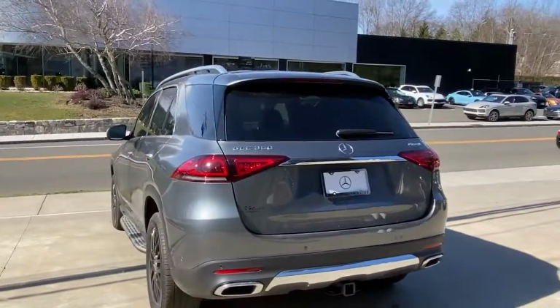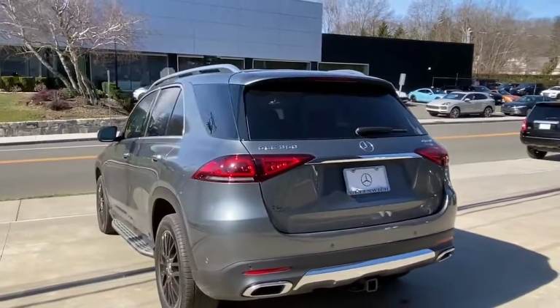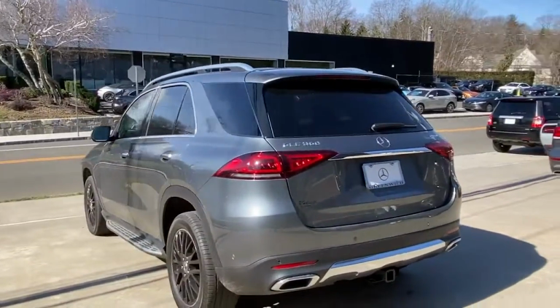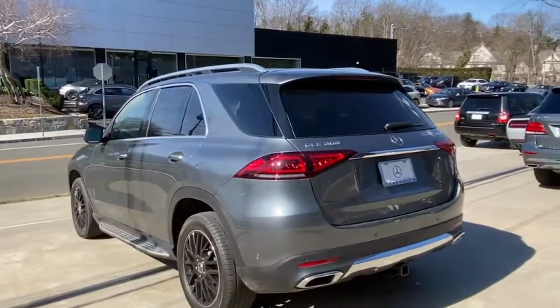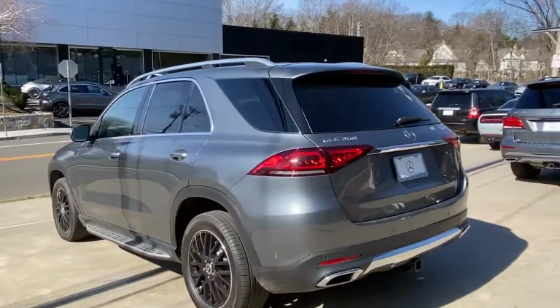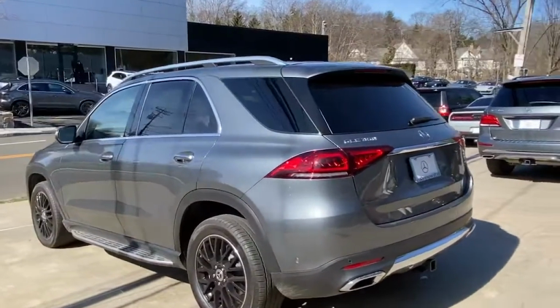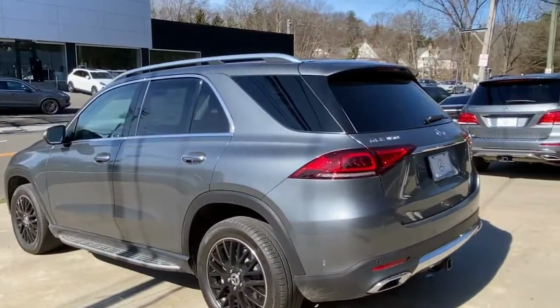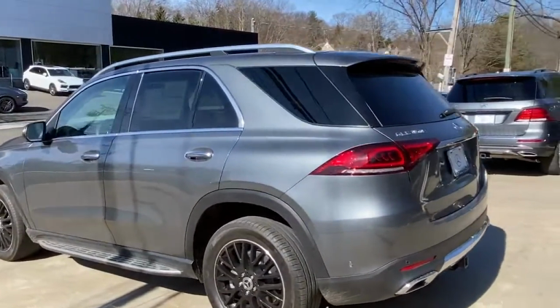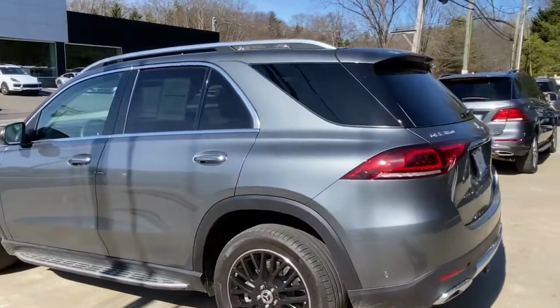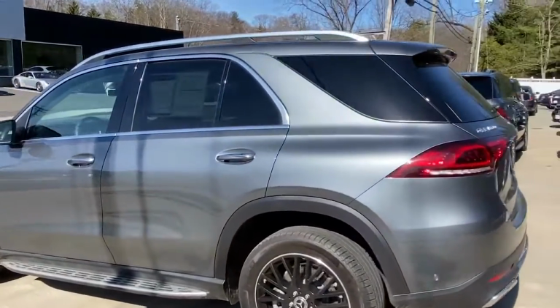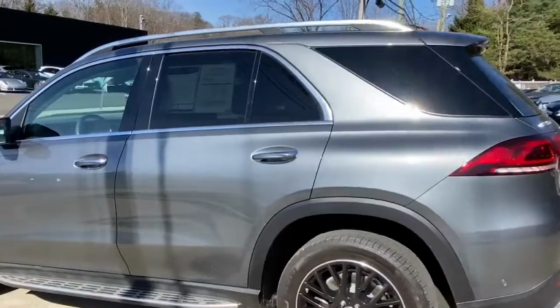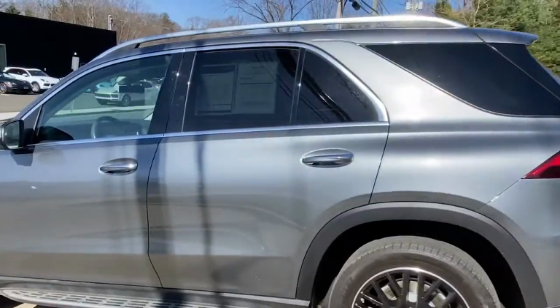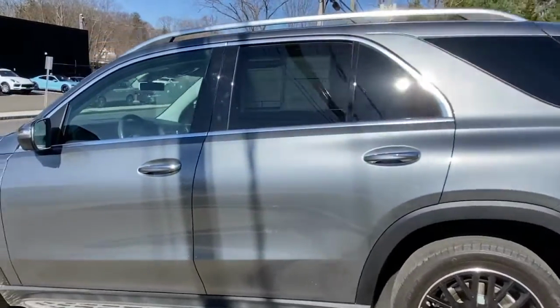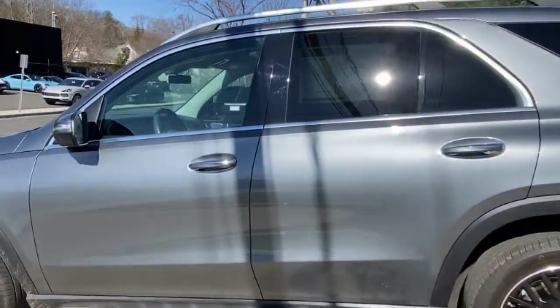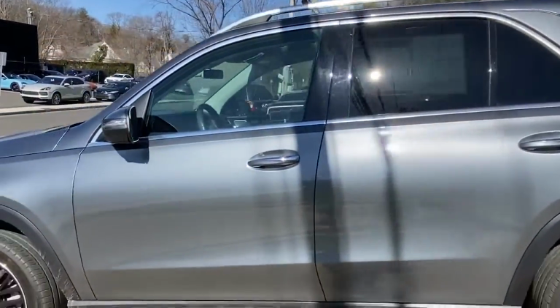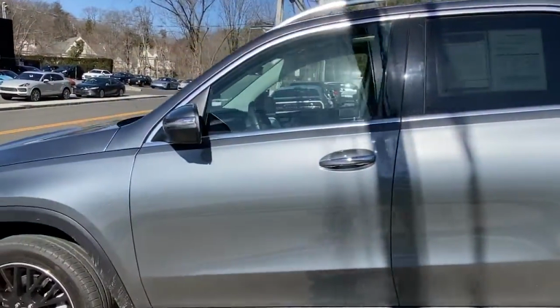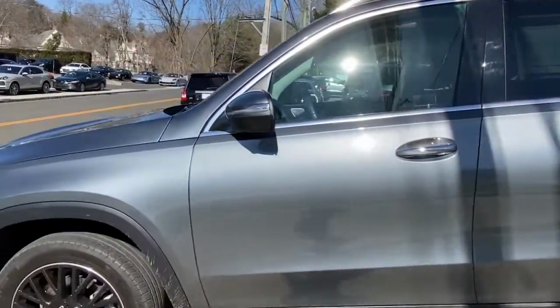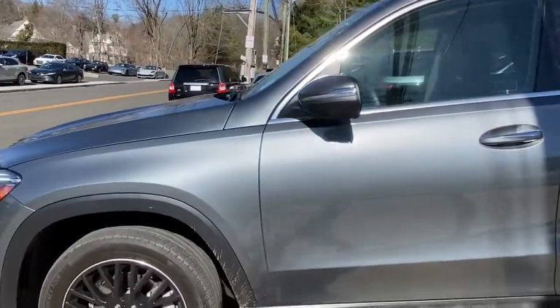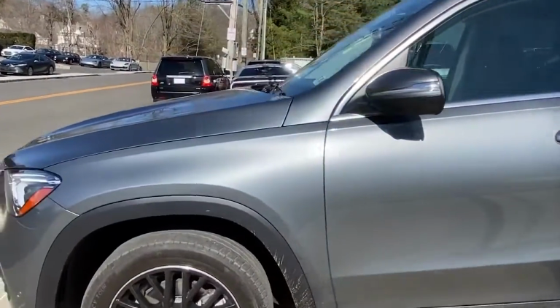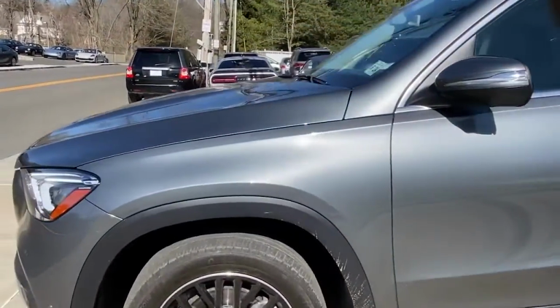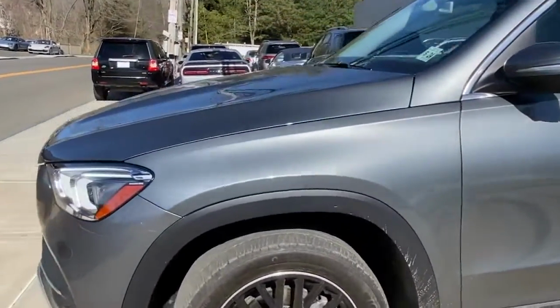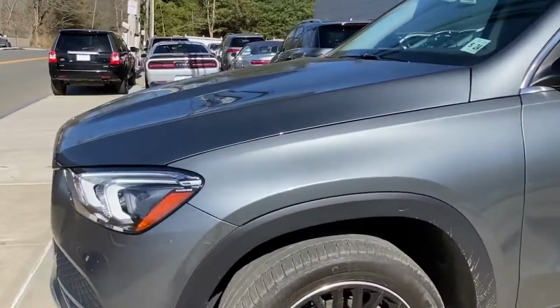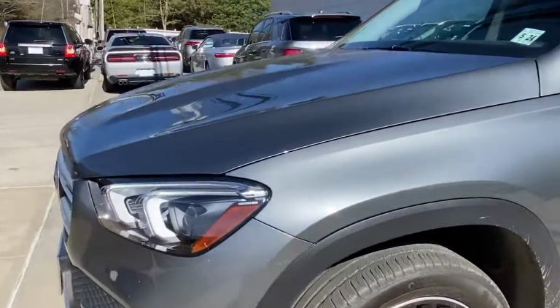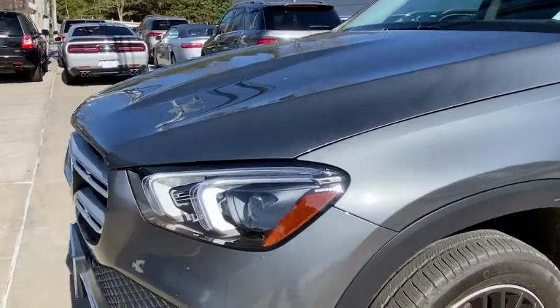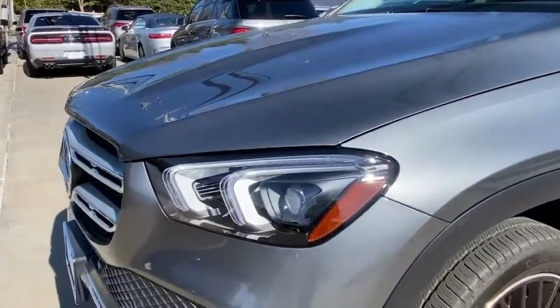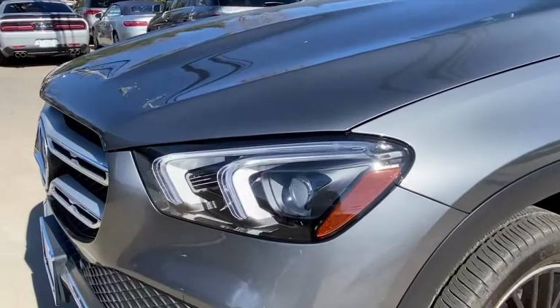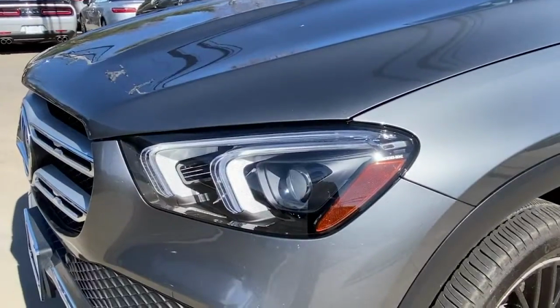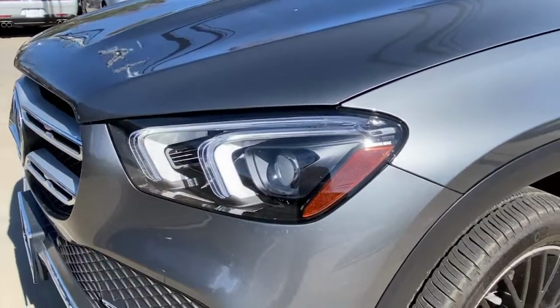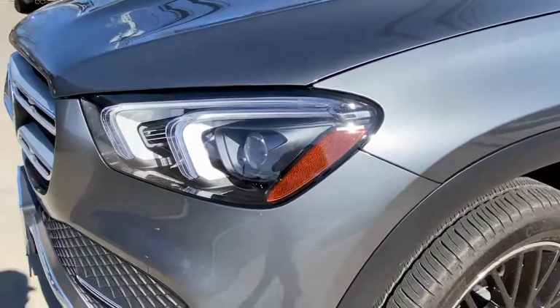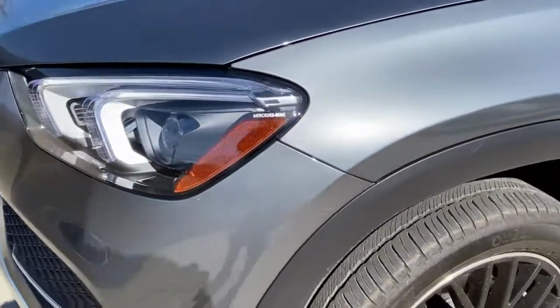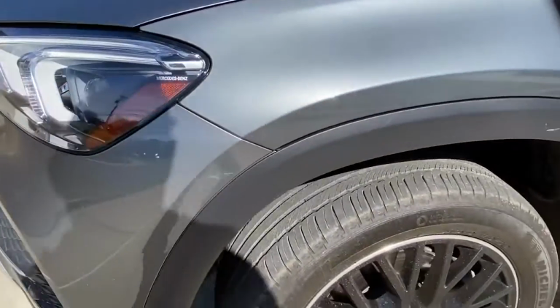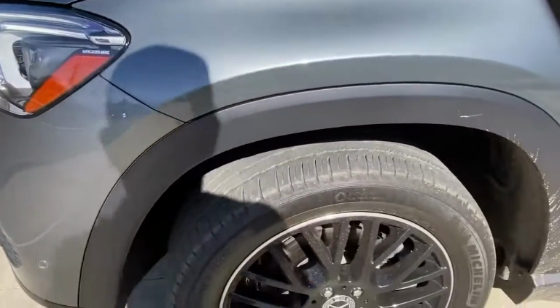Driver assist features and muscular performance bring a new sense of confidence, while sleek iconic style elements and highline passenger amenities engage the emotions for a ride that's truly captivating.